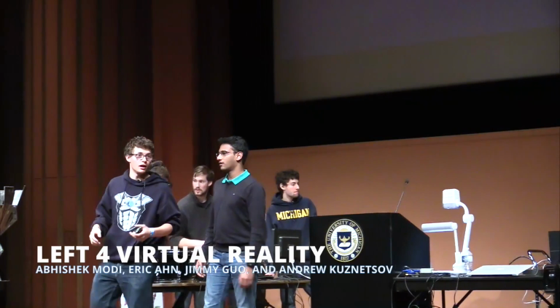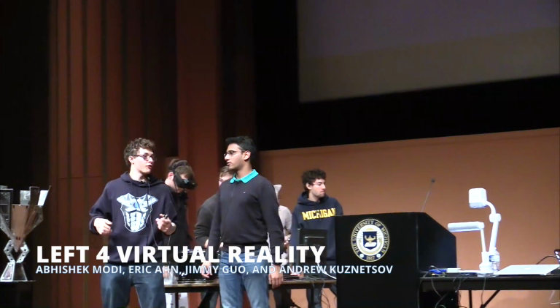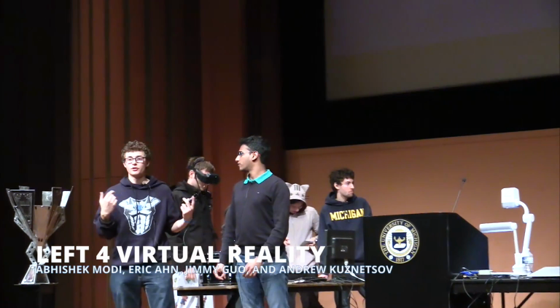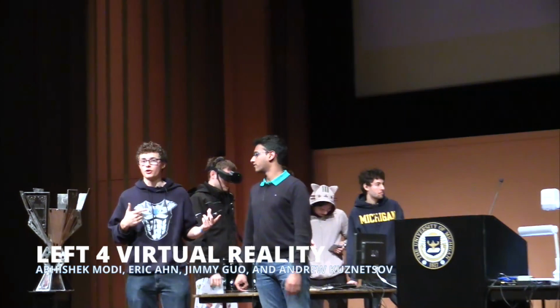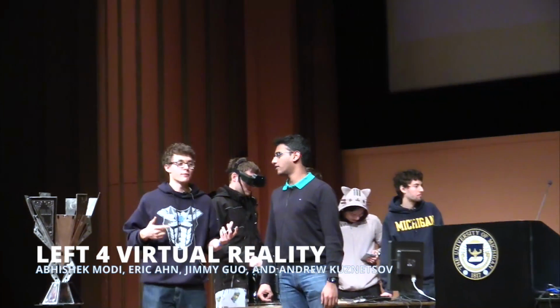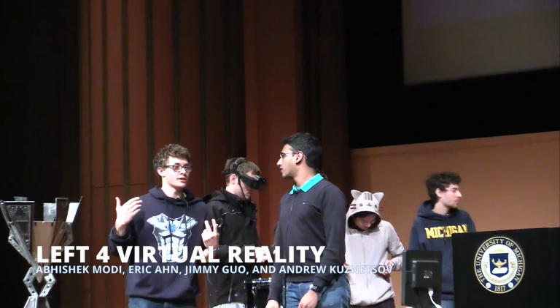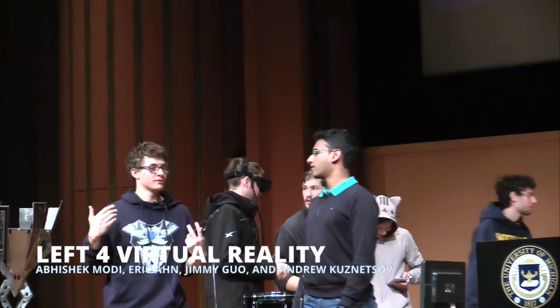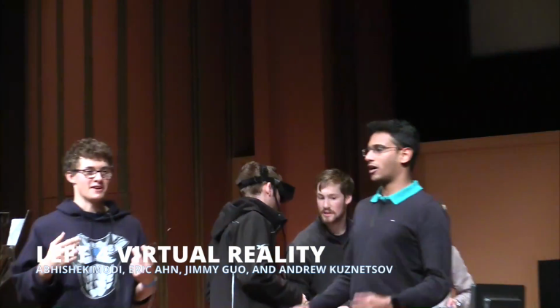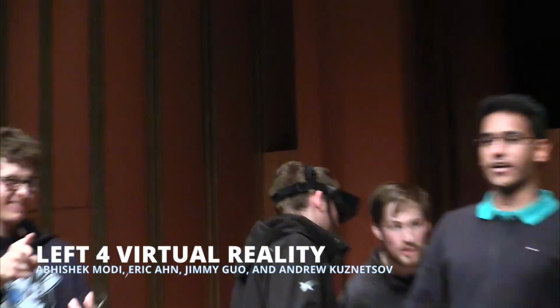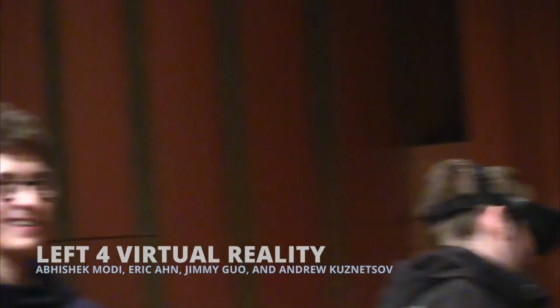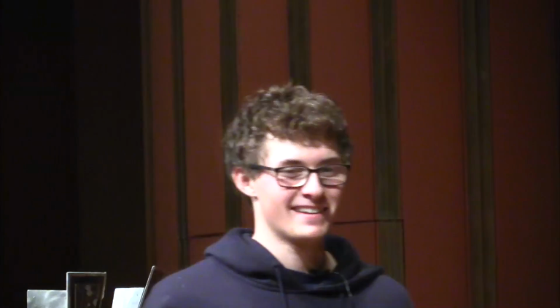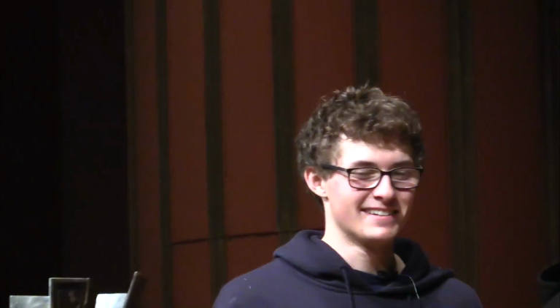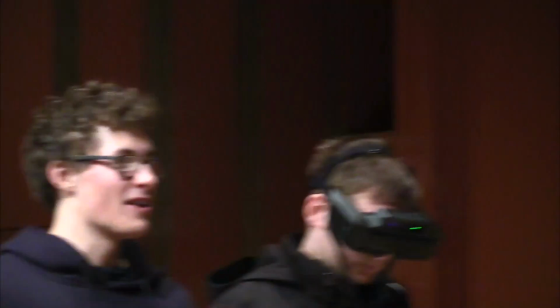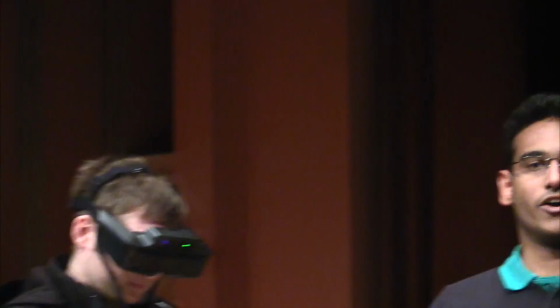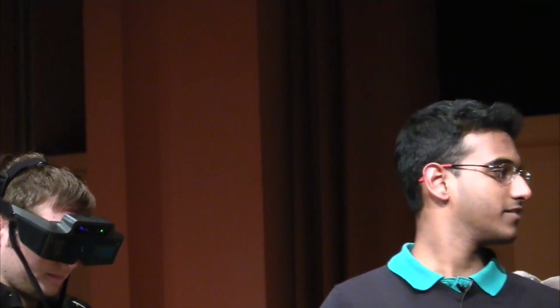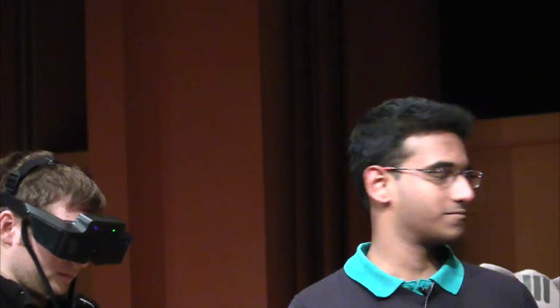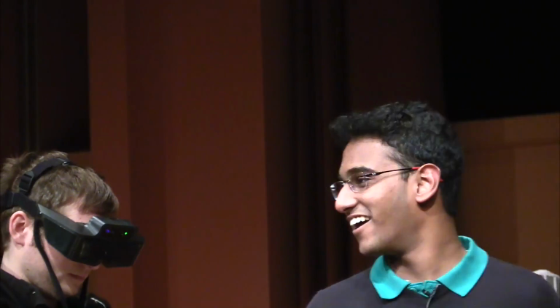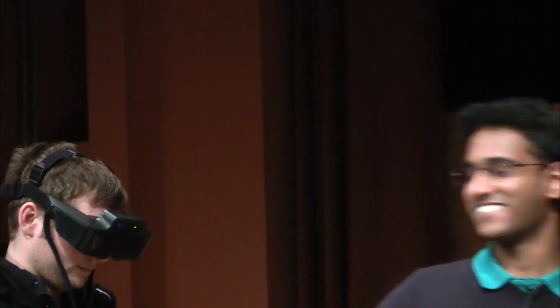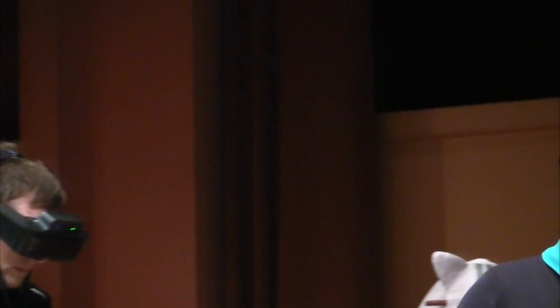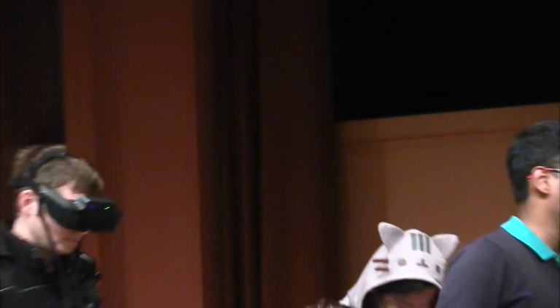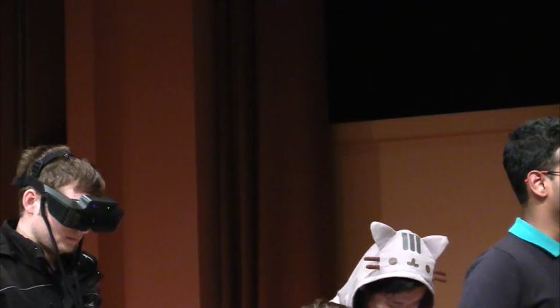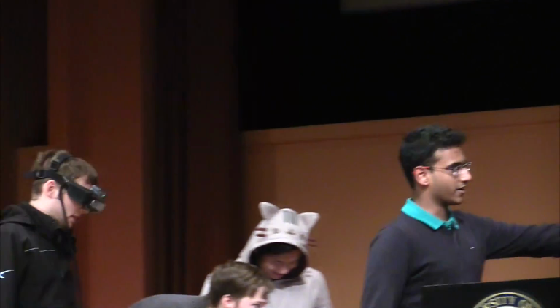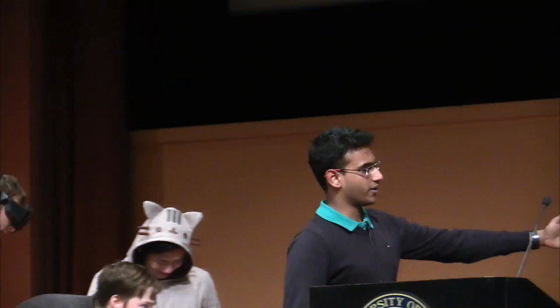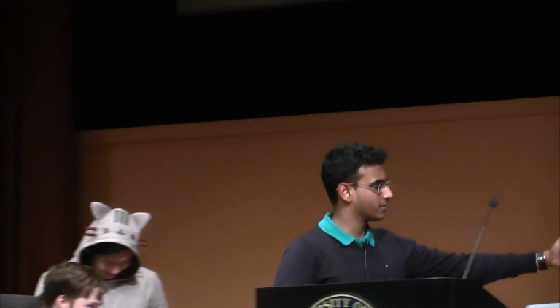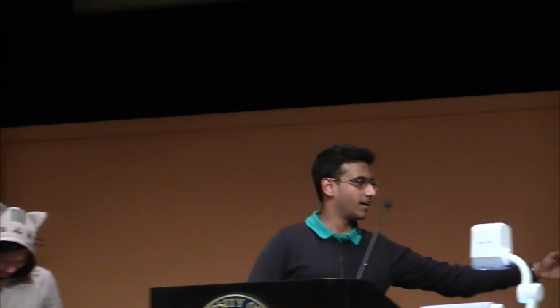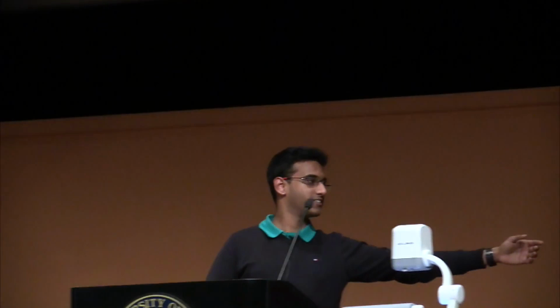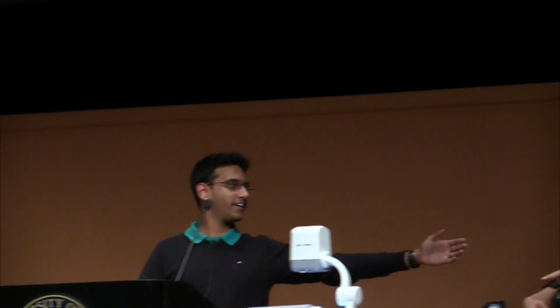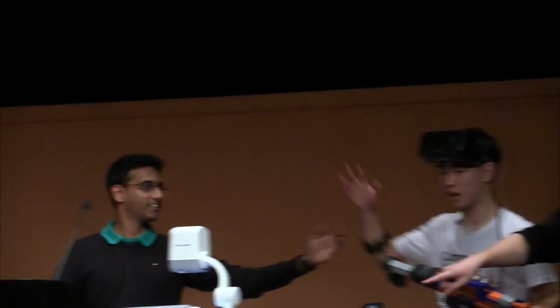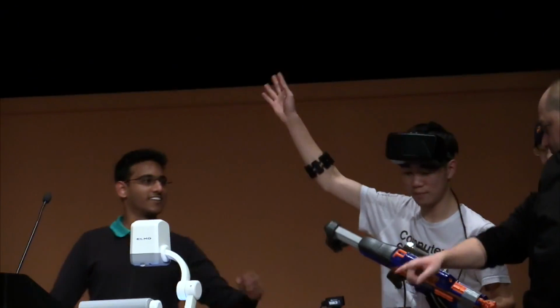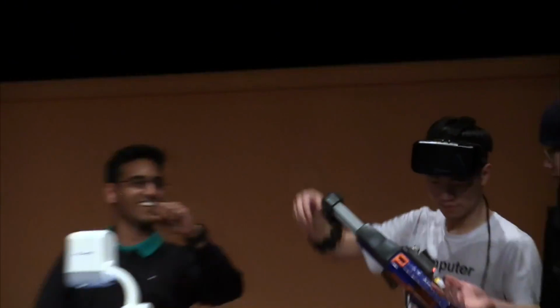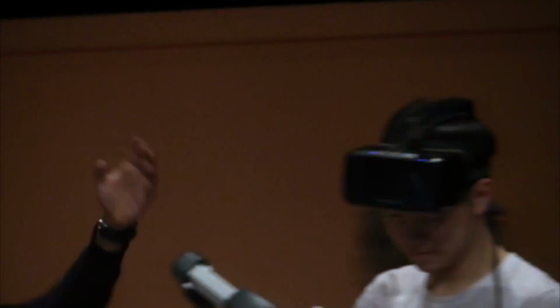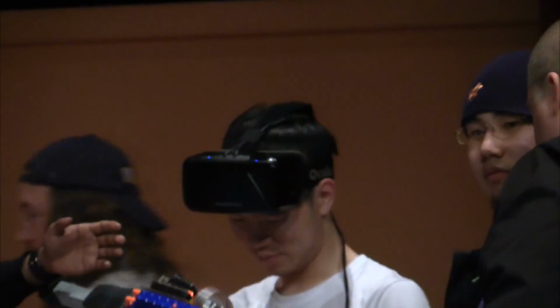We're from the University of Illinois. My name is Andrew, I'm Modi, and this is Eric over here — say hi. Hi. And that's Jimmy.